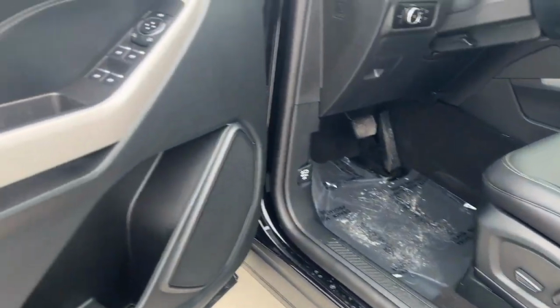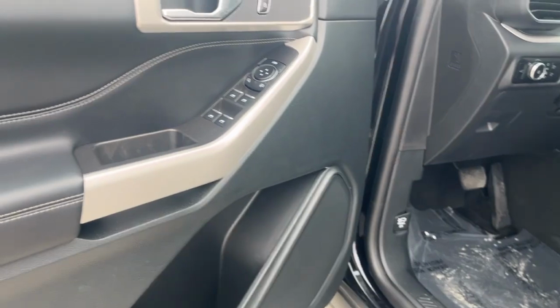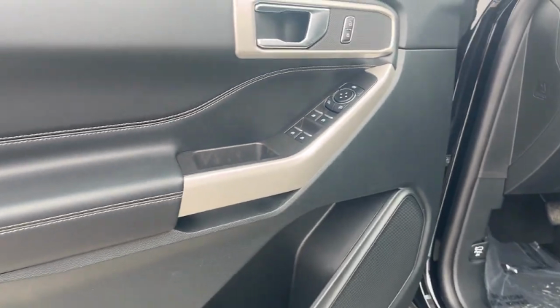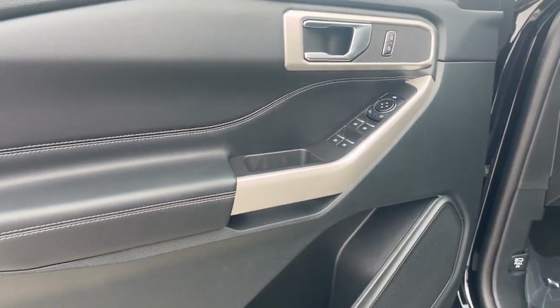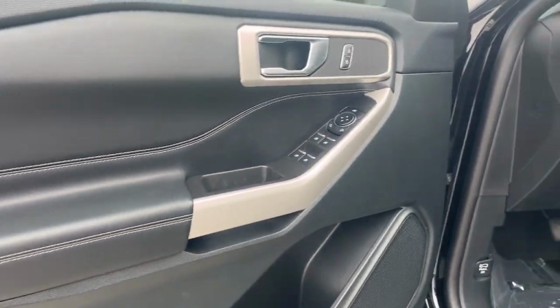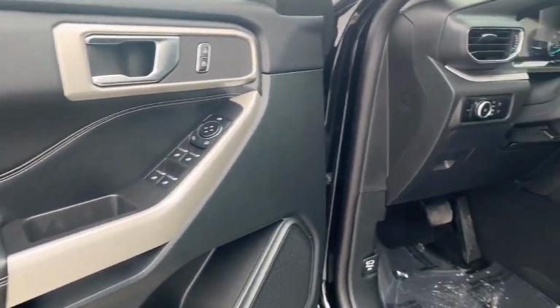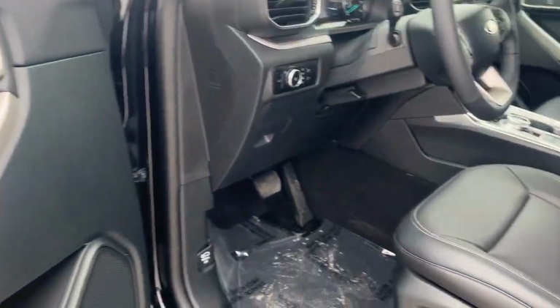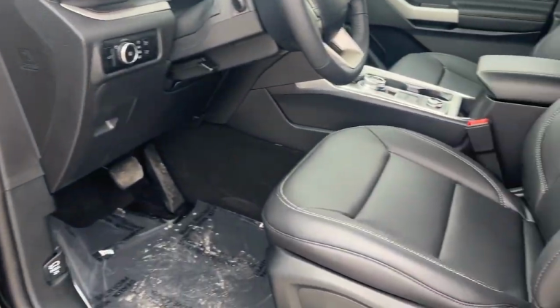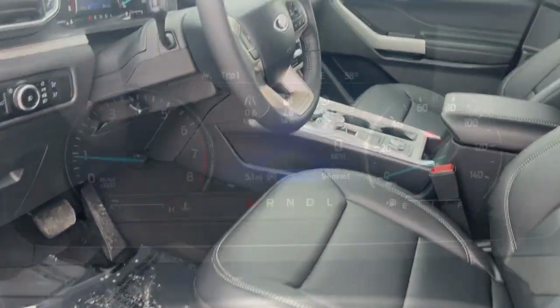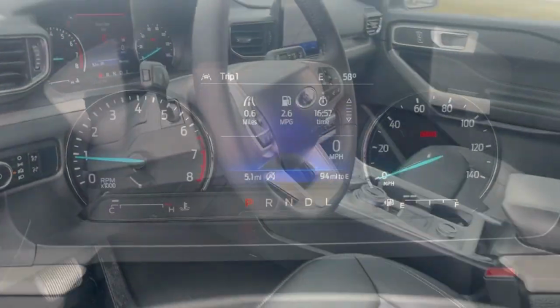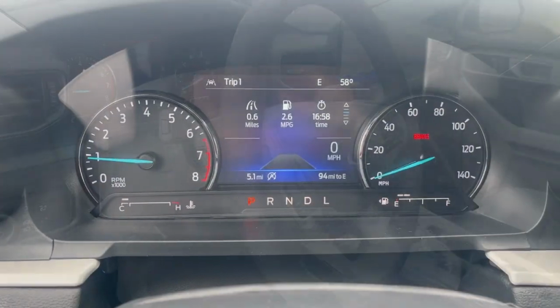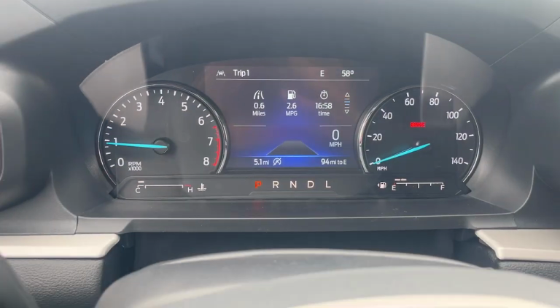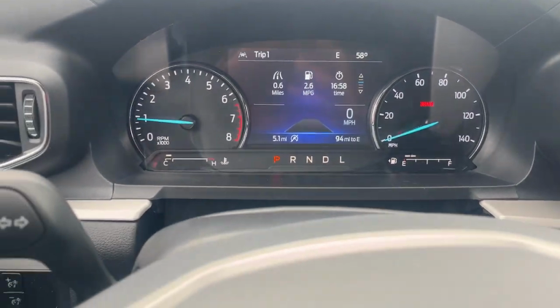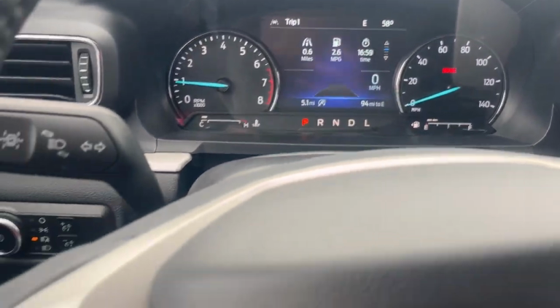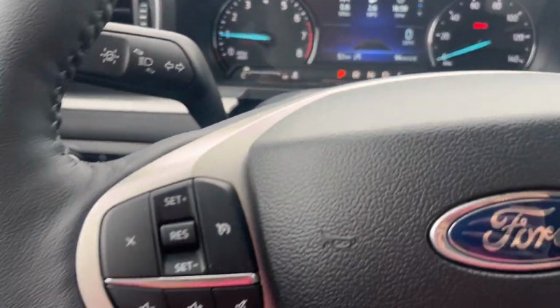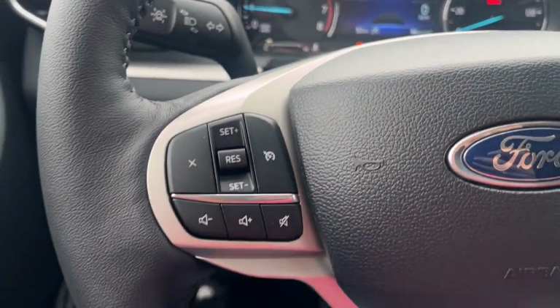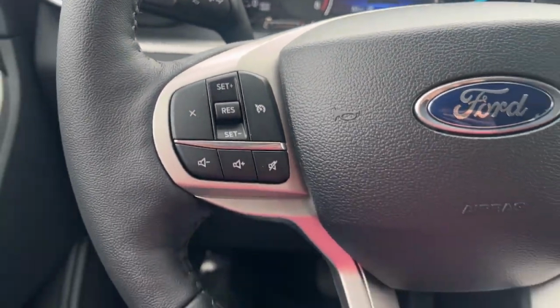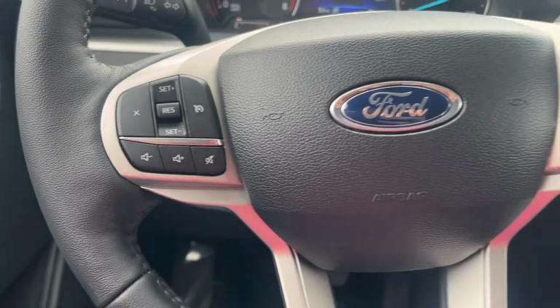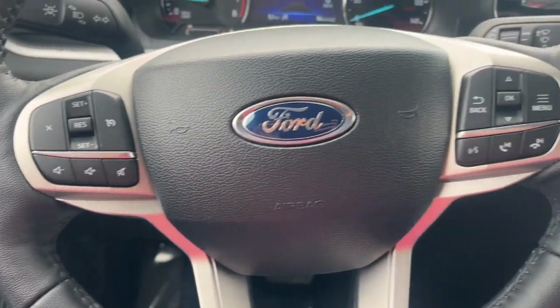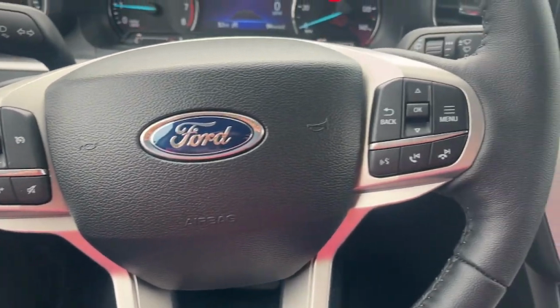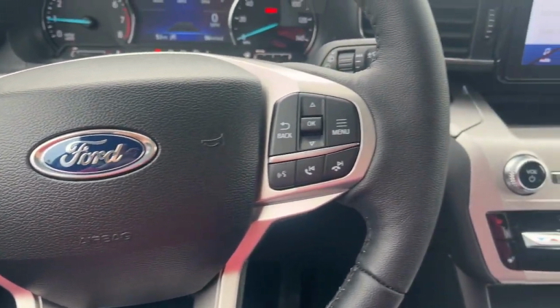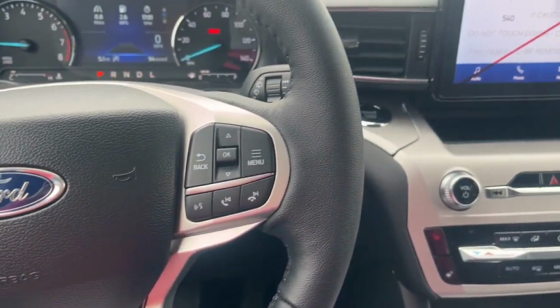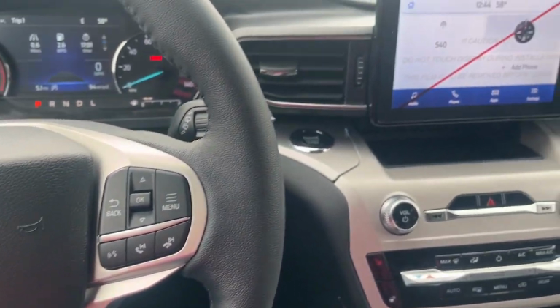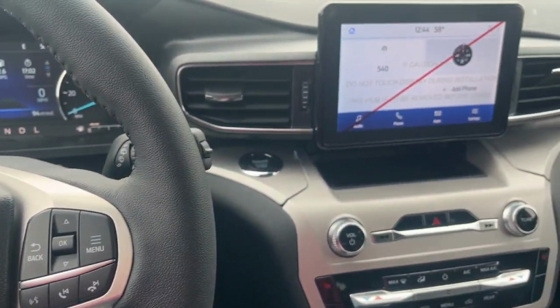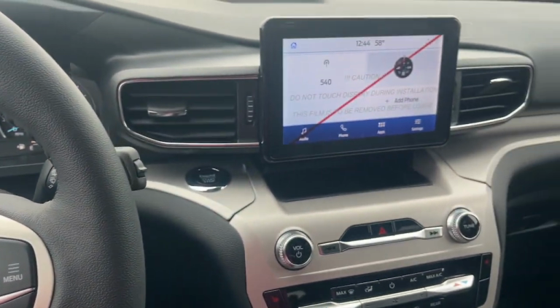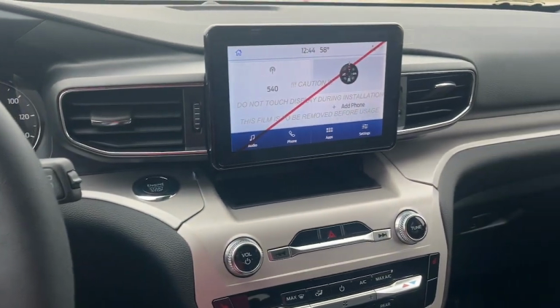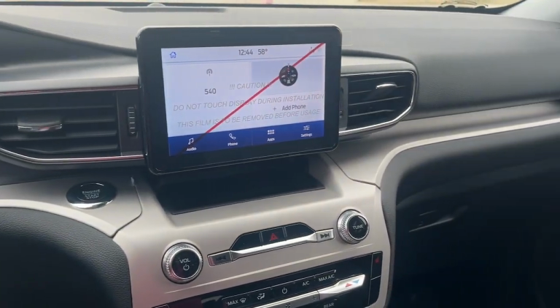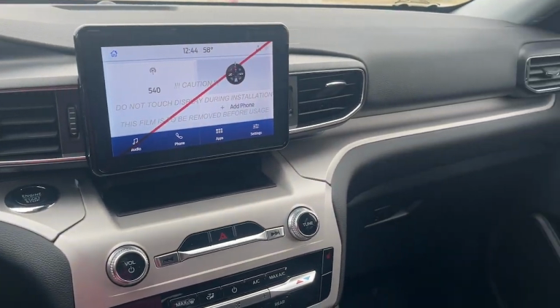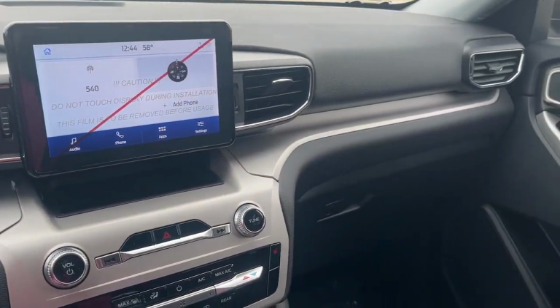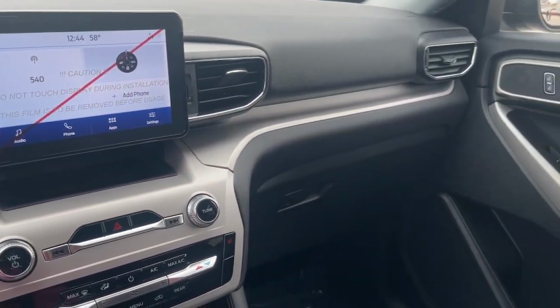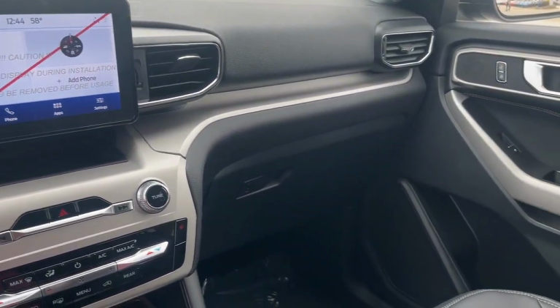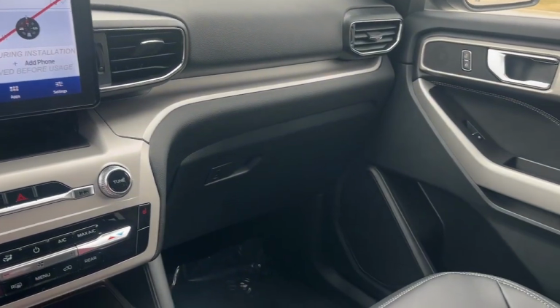The following are some of this vehicle's highlighted options: heated steering wheel, Apple CarPlay and/or Android Auto, keyless entry, backup camera.